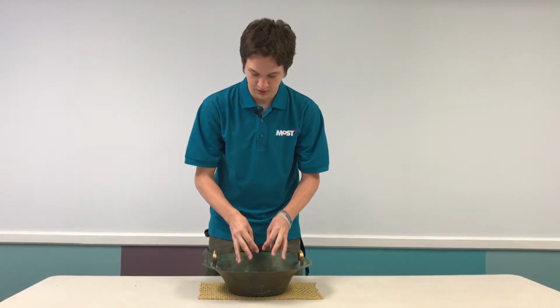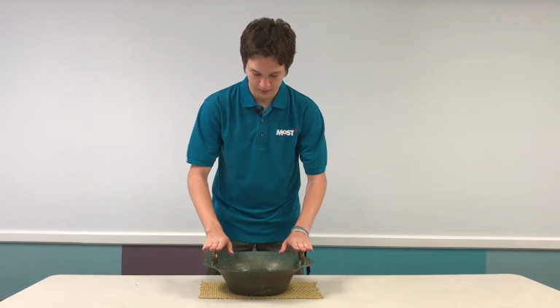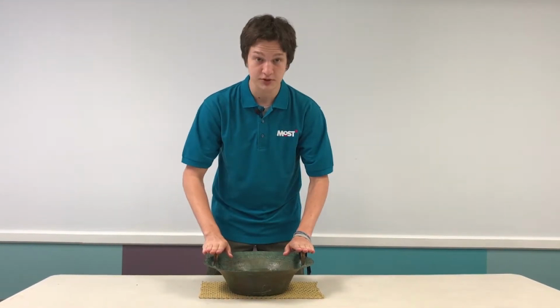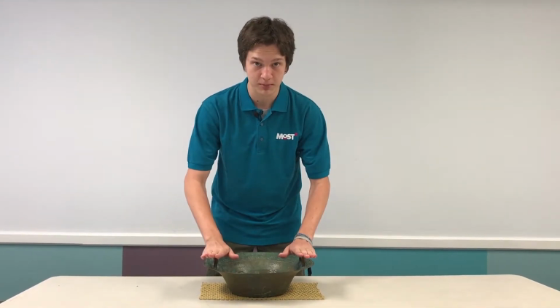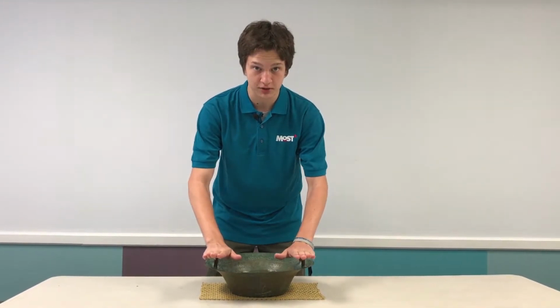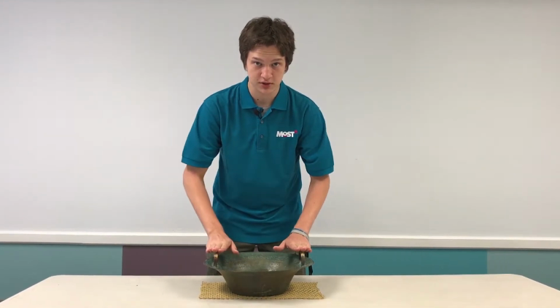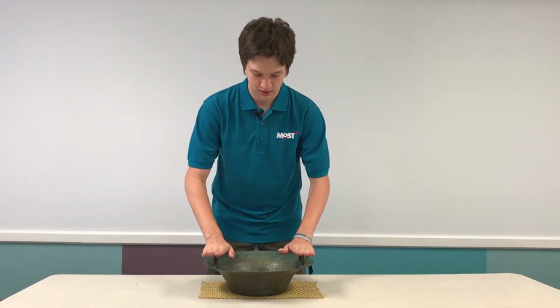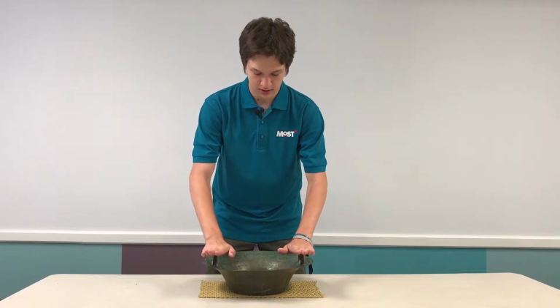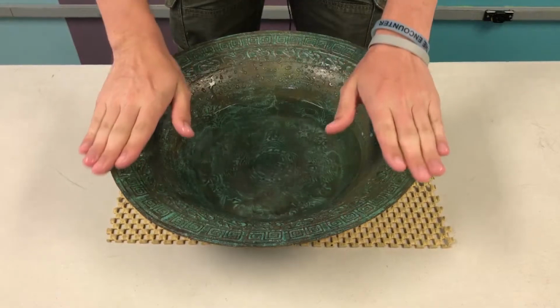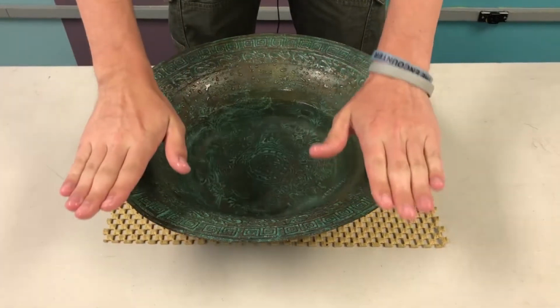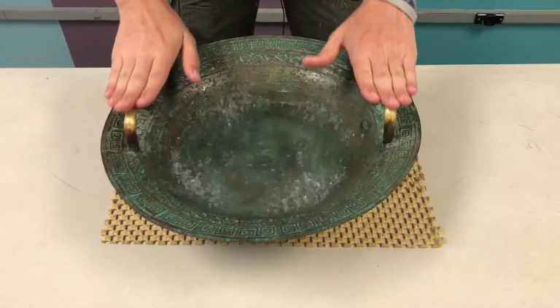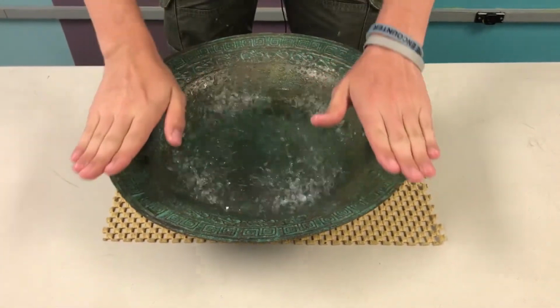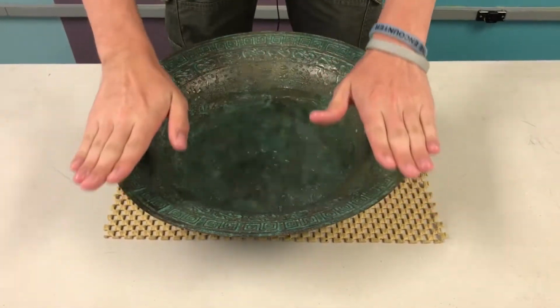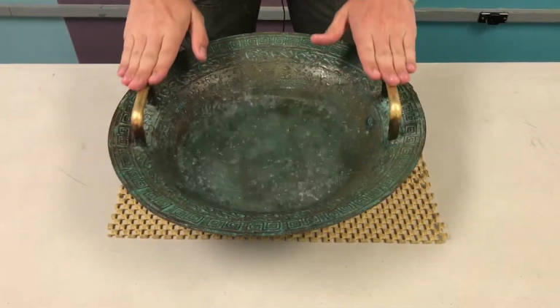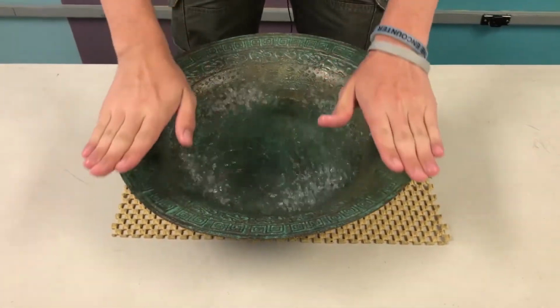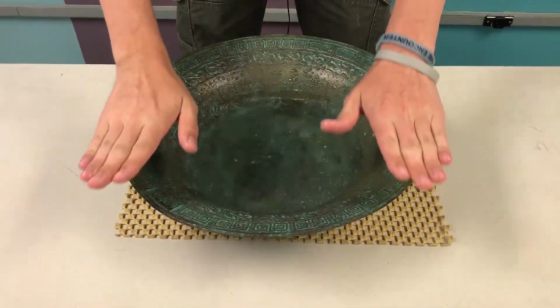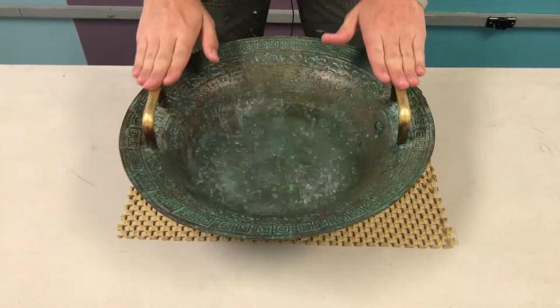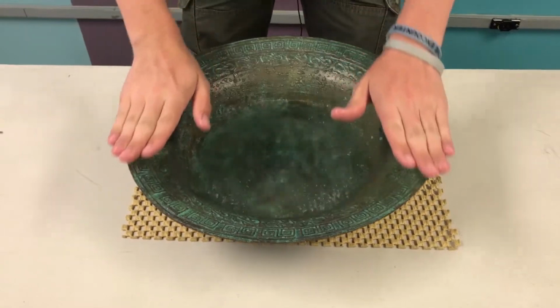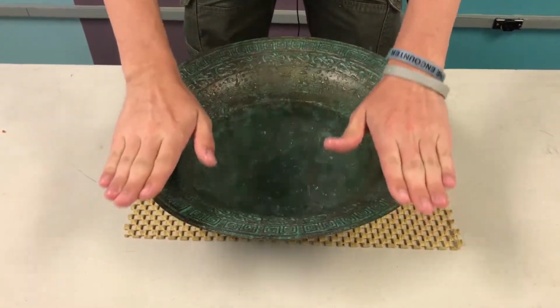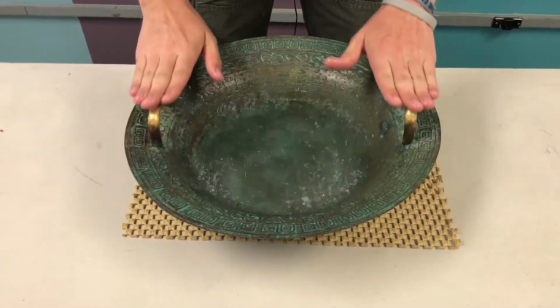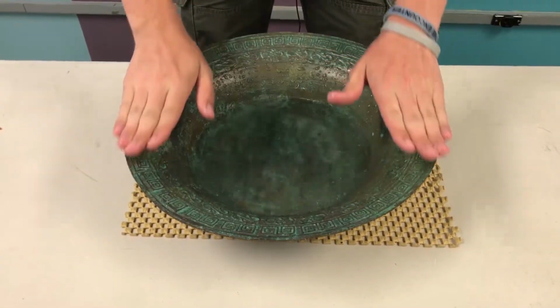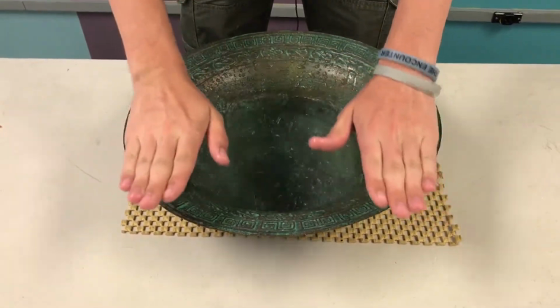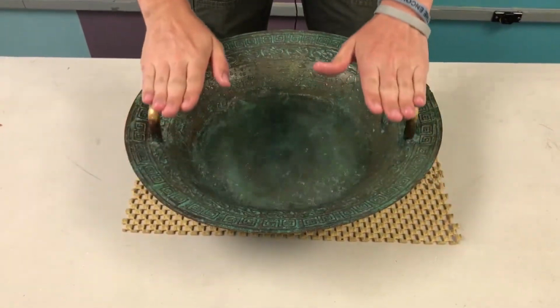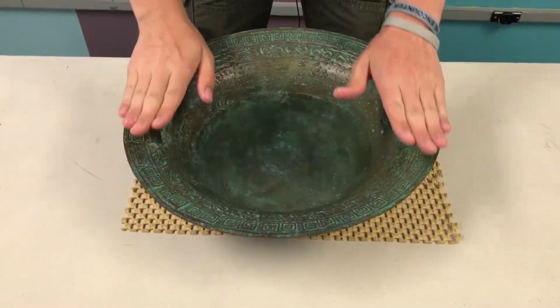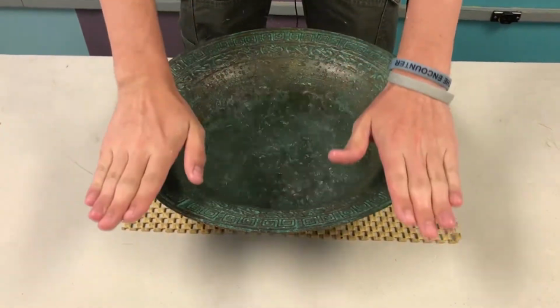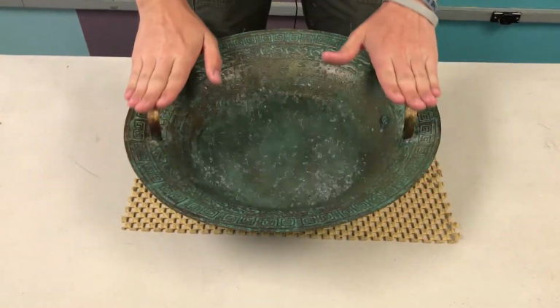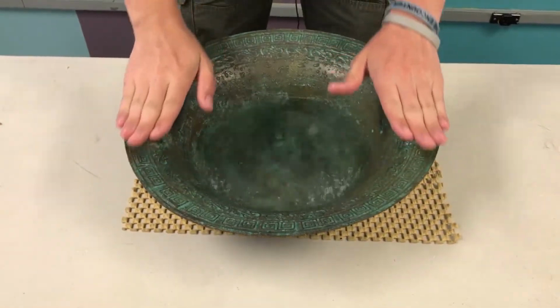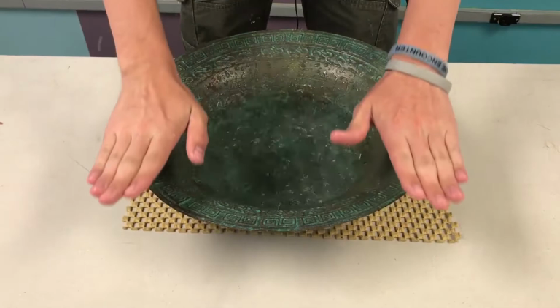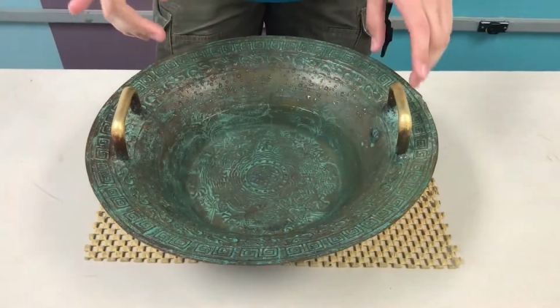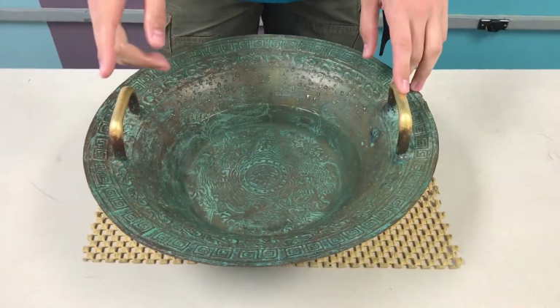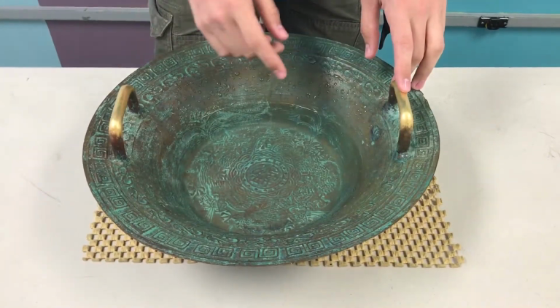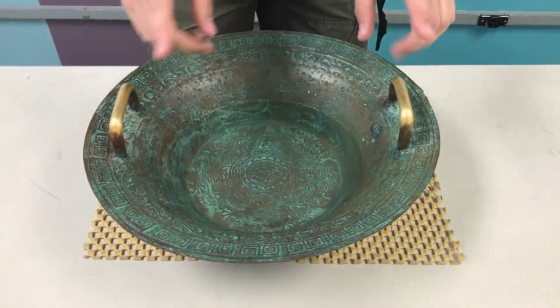Now my hands are nice and wet — just rub these handles and you can see and hear that the bowl is vibrating, causing all these water droplets to jump up in the air.